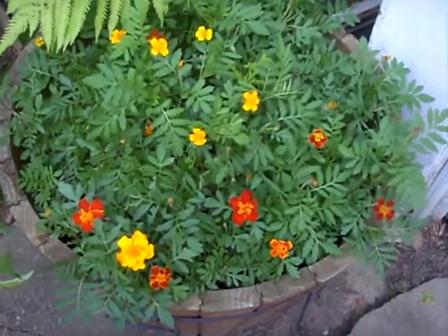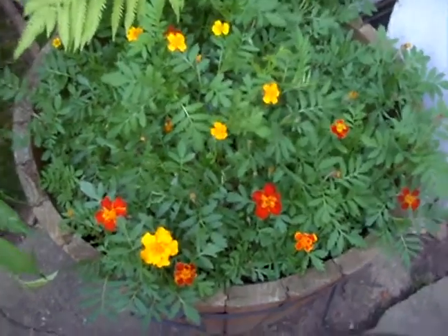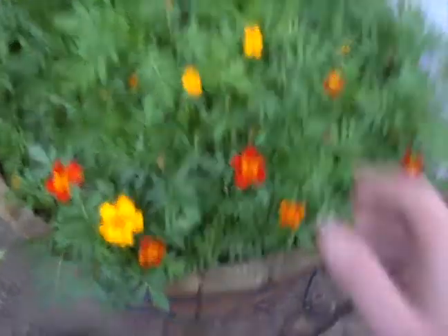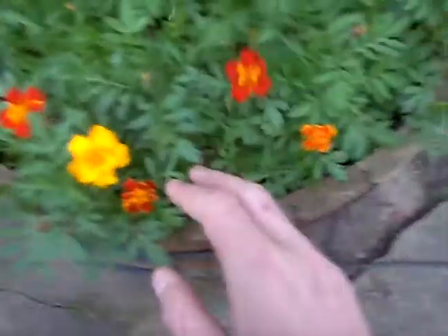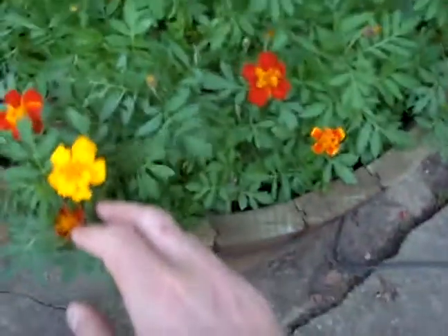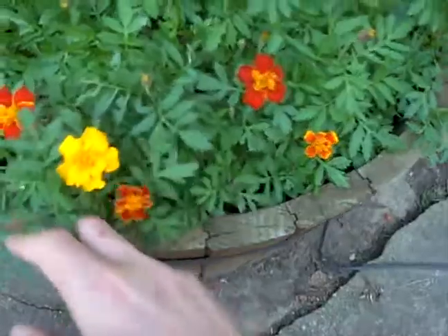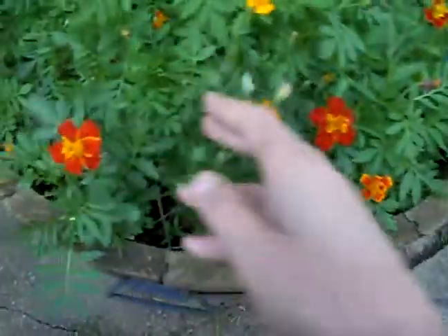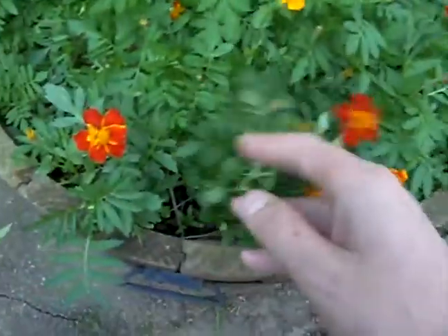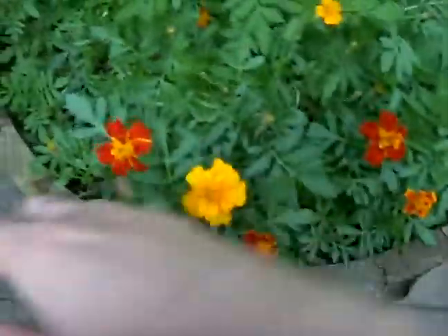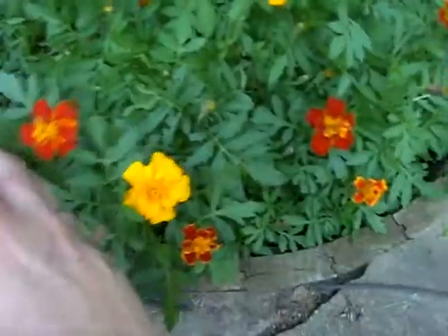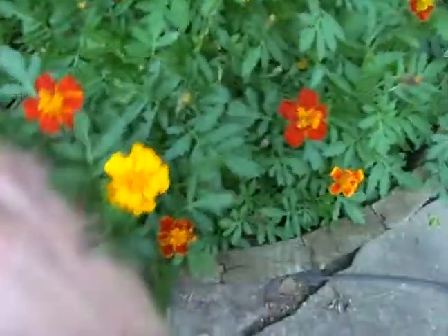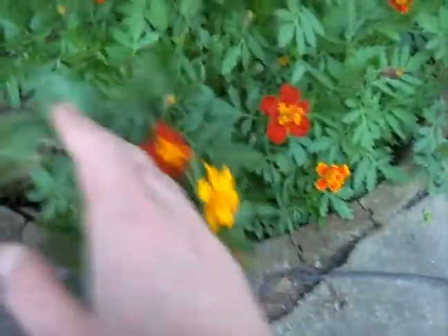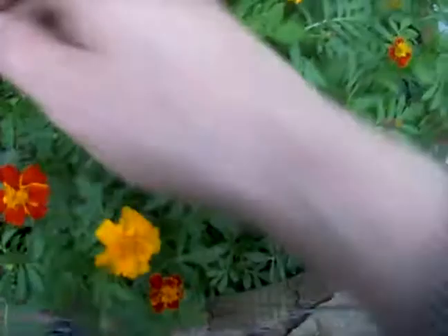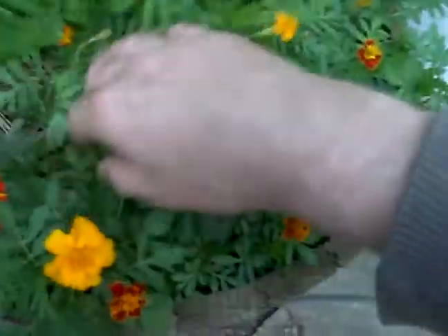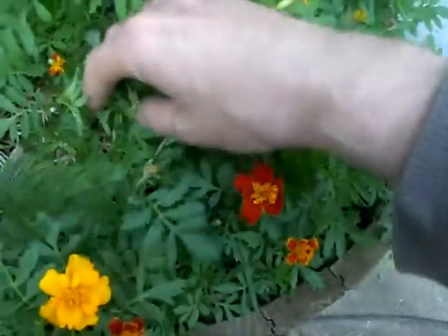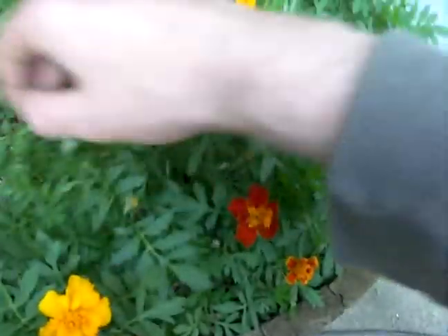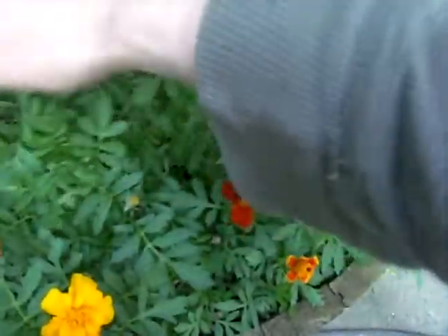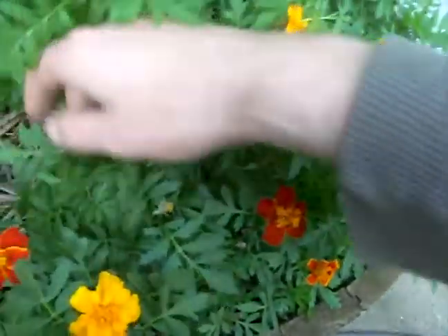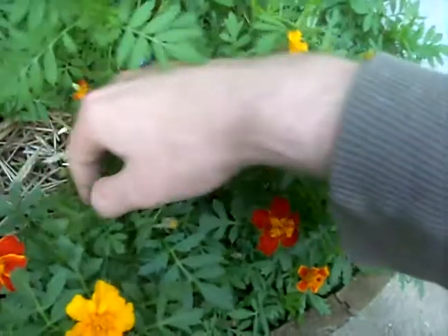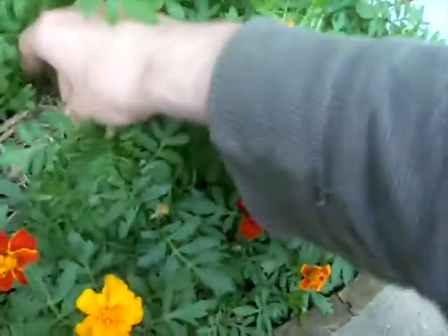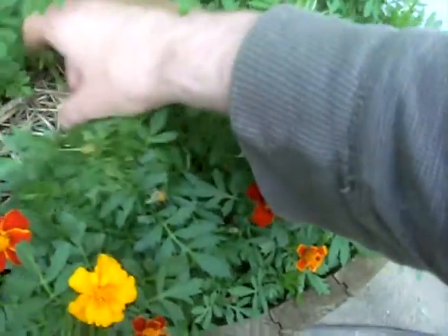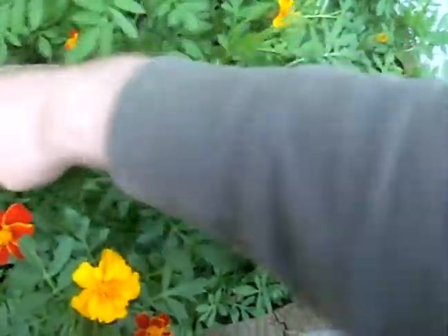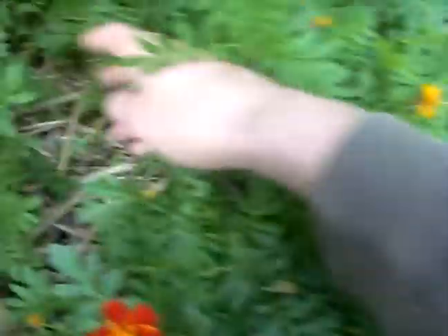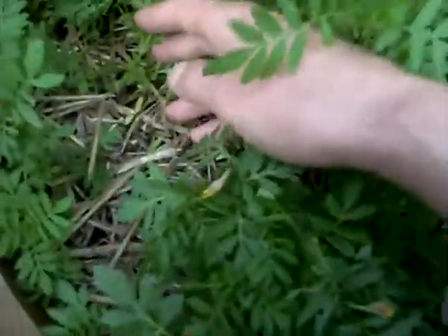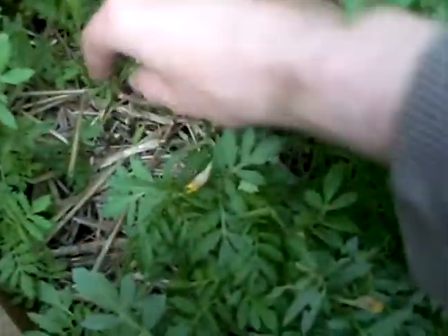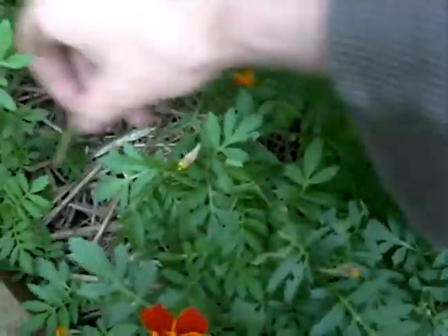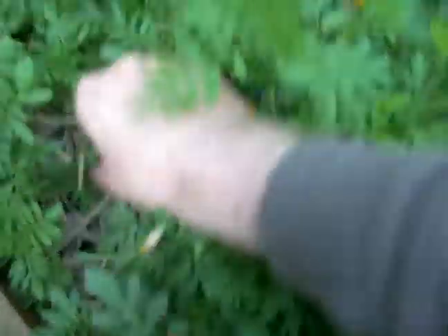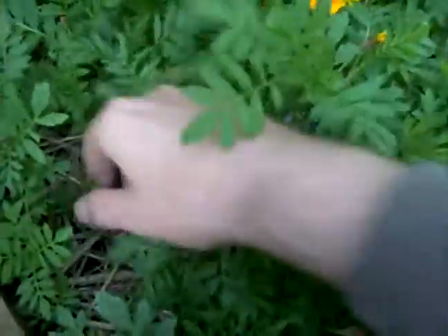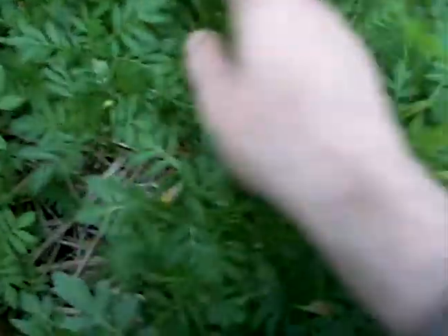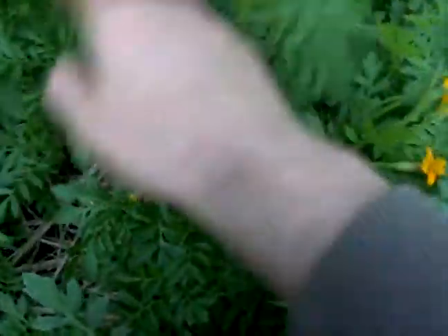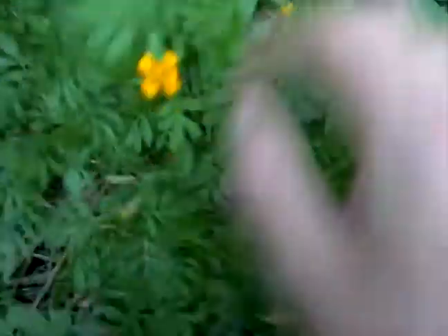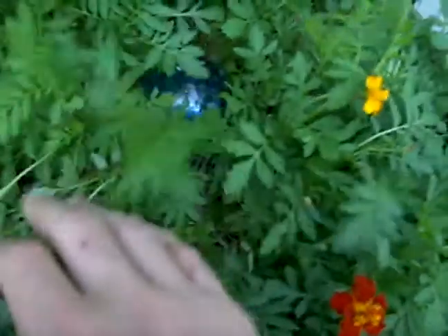These are a French variety. They're a little smaller and daintier just by design, but this looks pretty healthy in there, so I'm going to pretty much leave this alone.